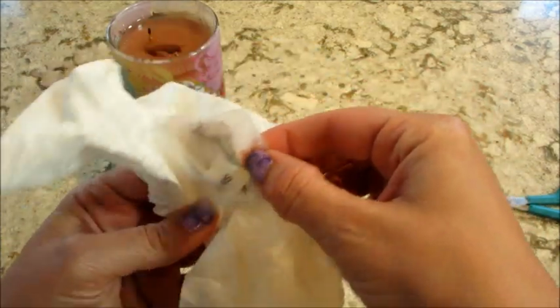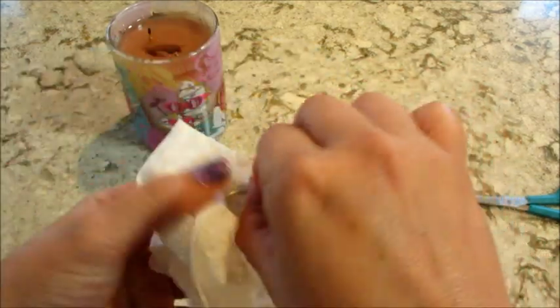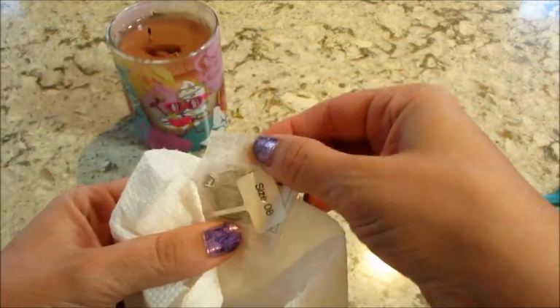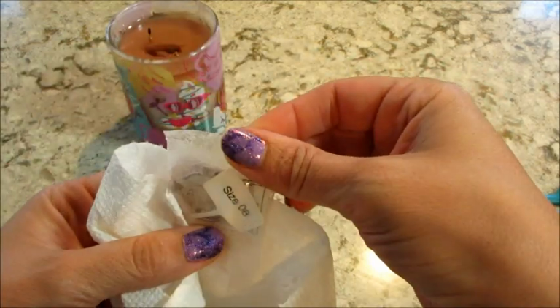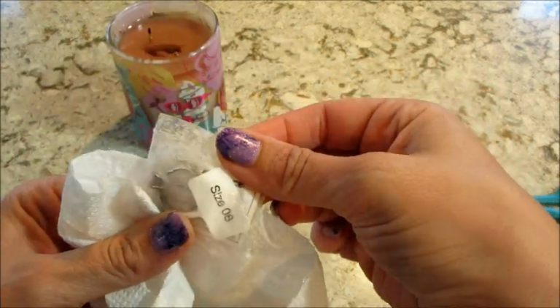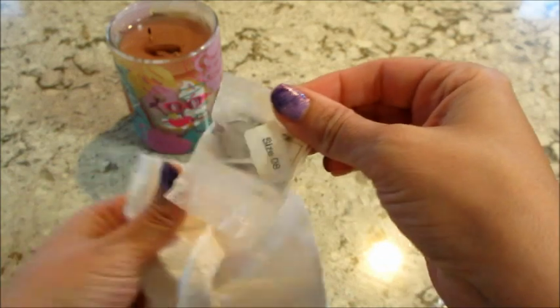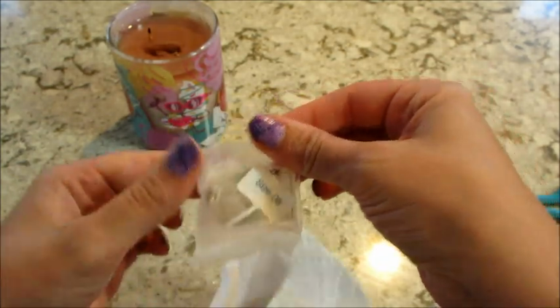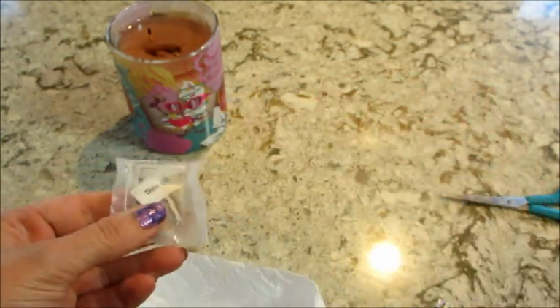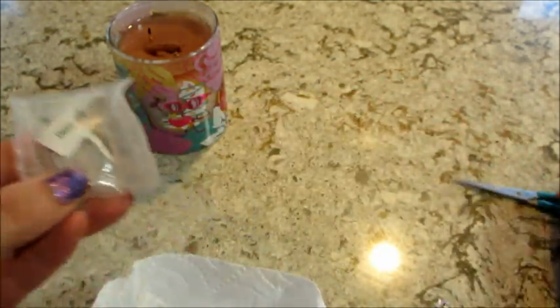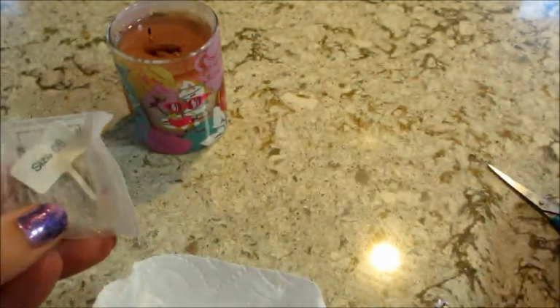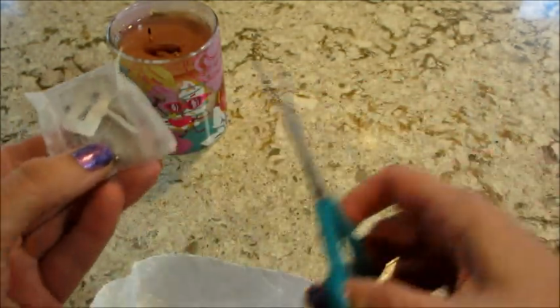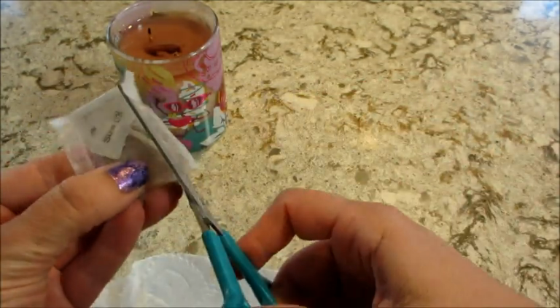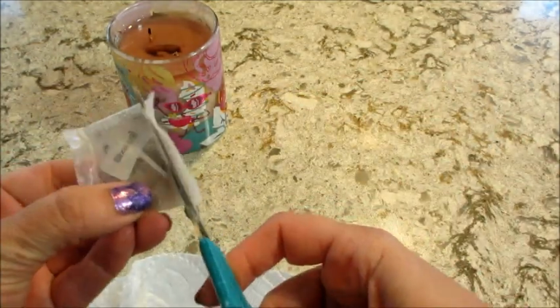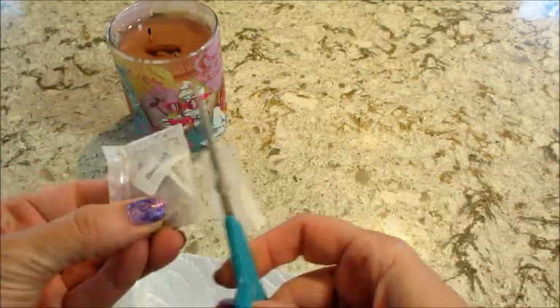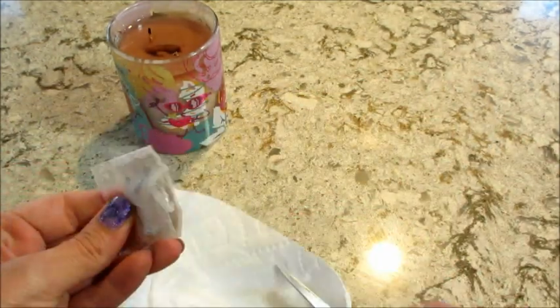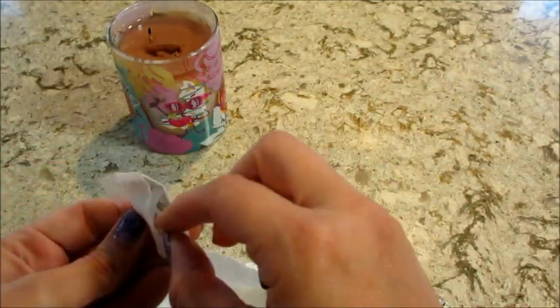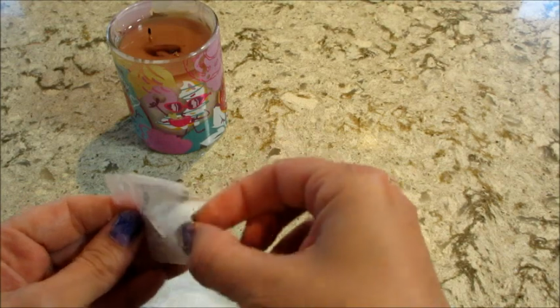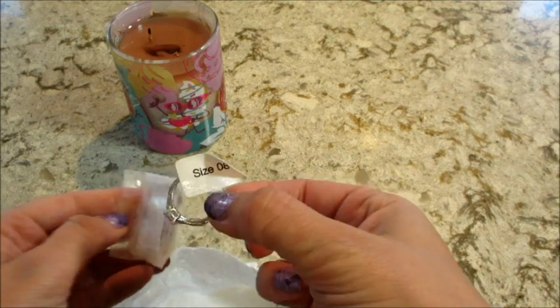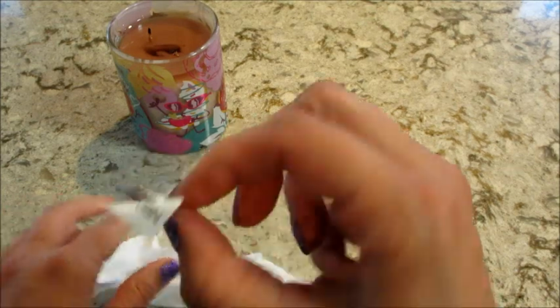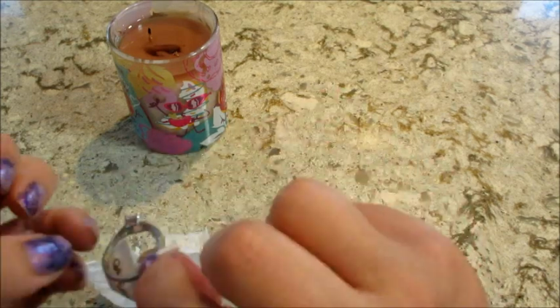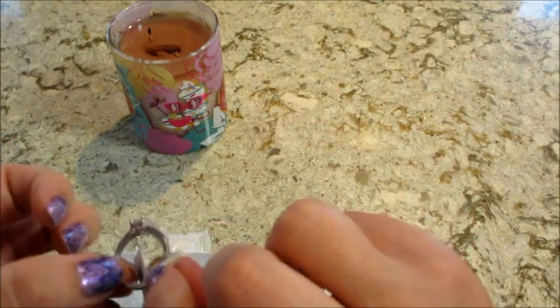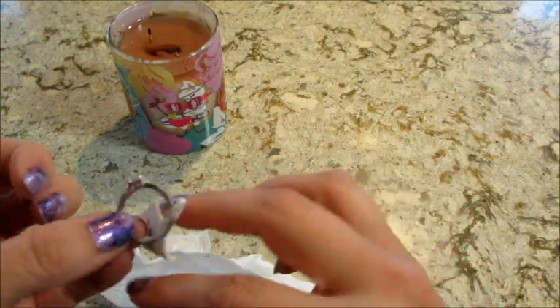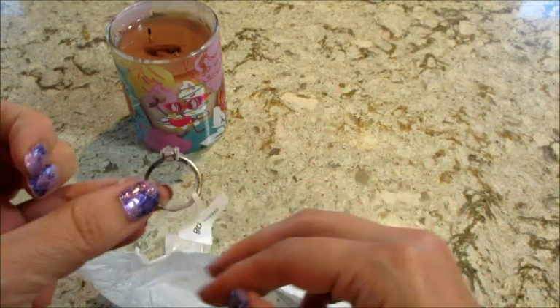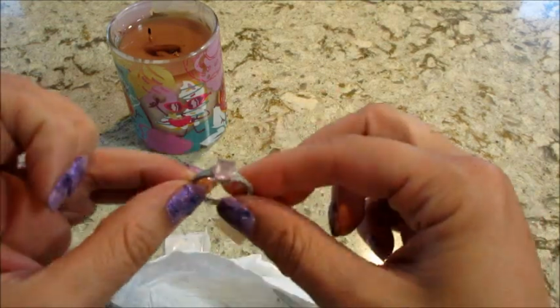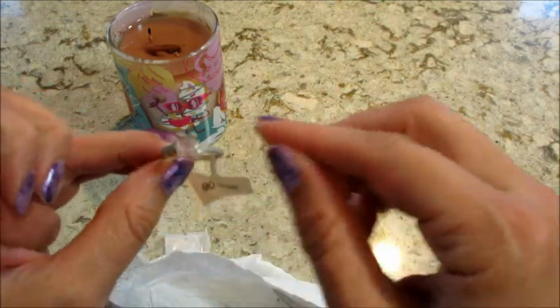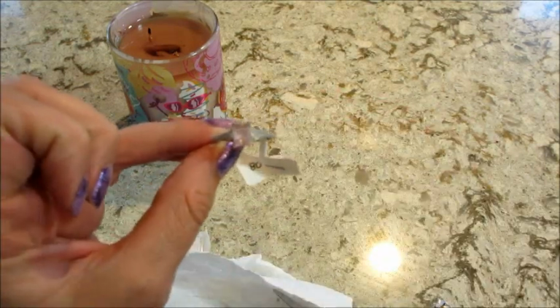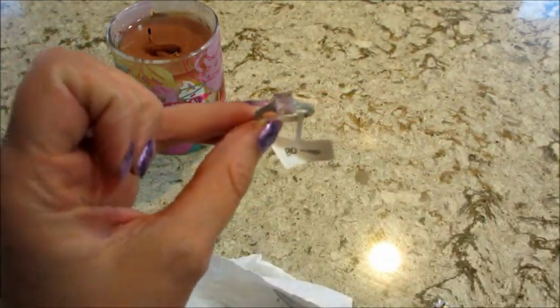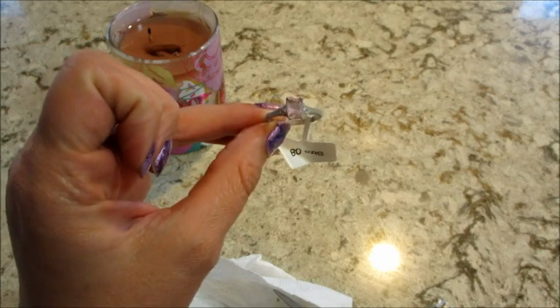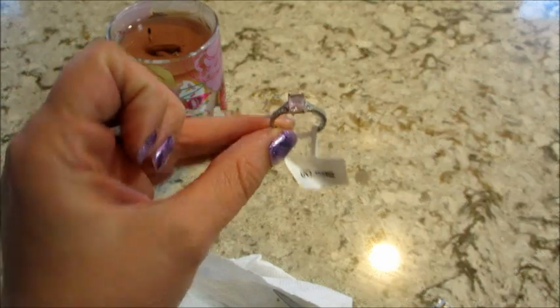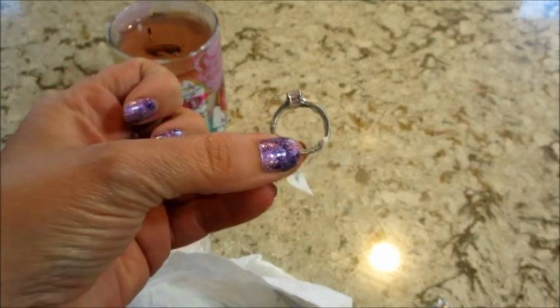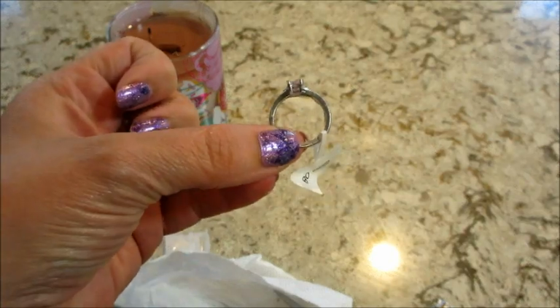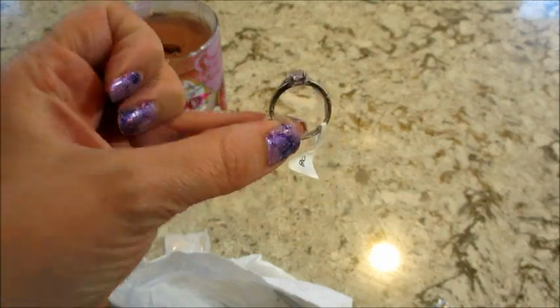Oh, I think I got a pink stone! I was able to pull it out — I'll go dunk this in some hot water and clean it off real quick.